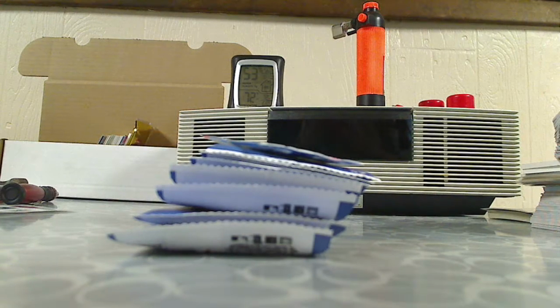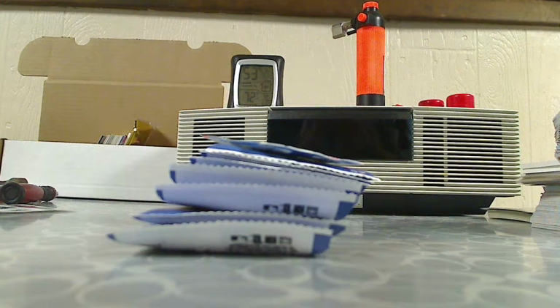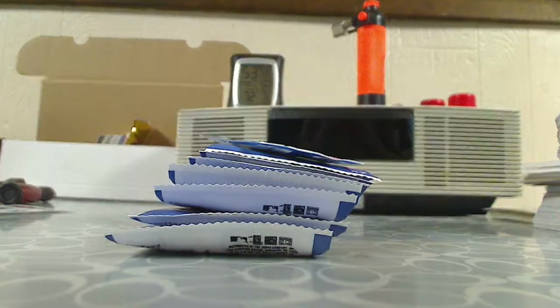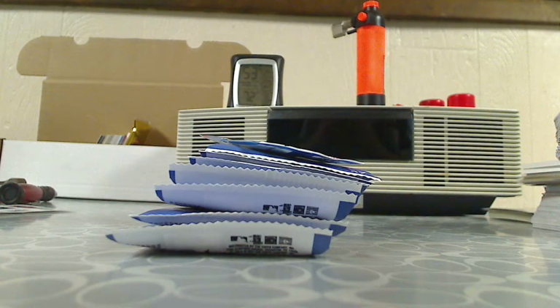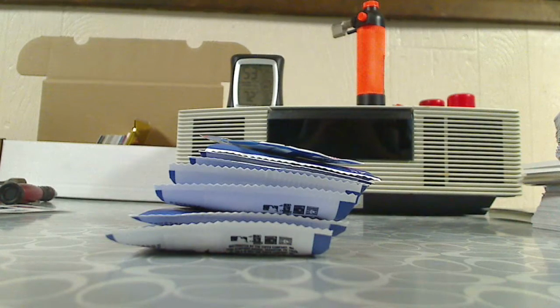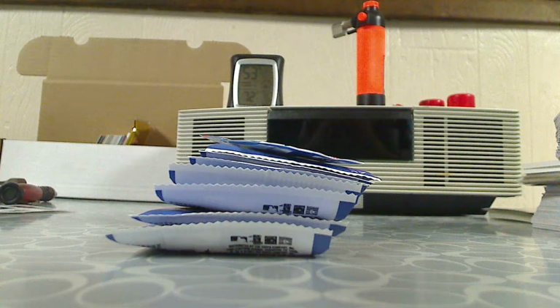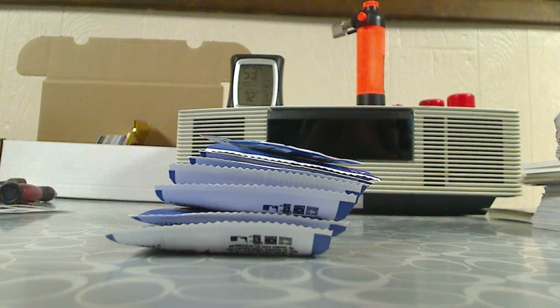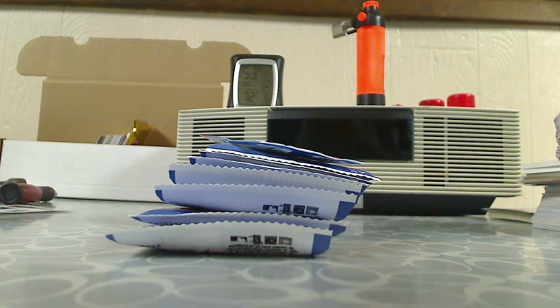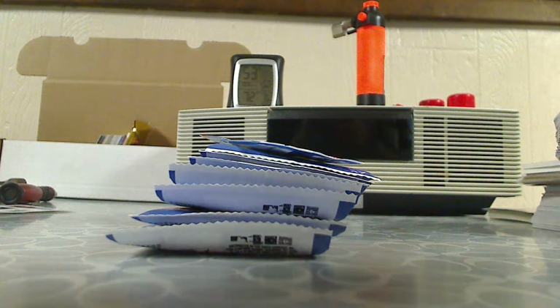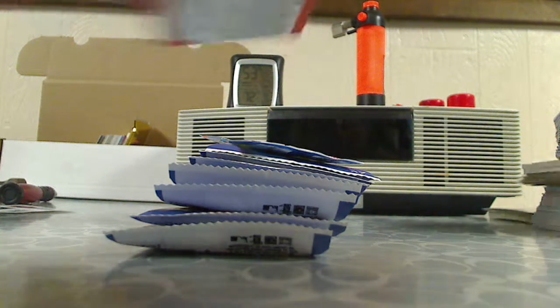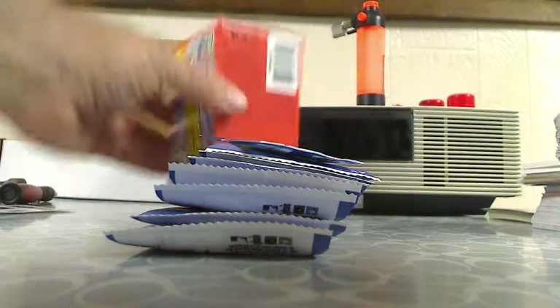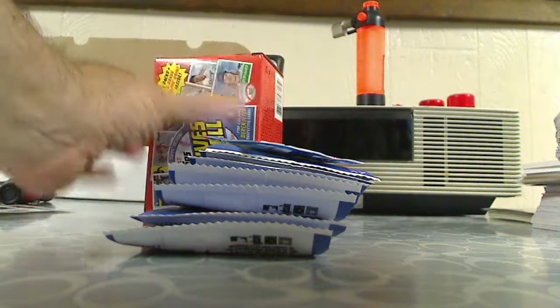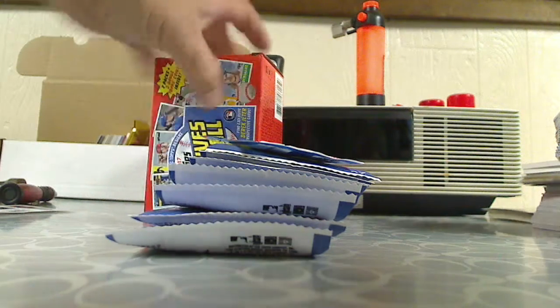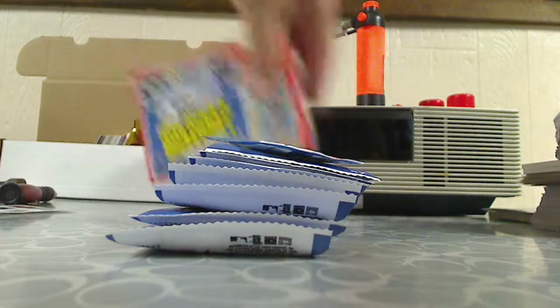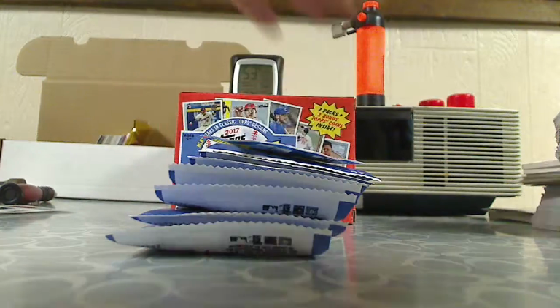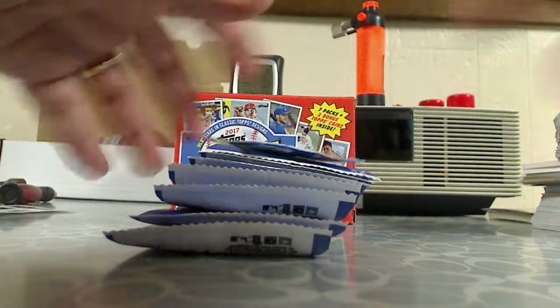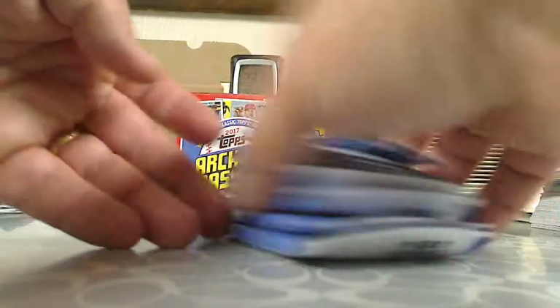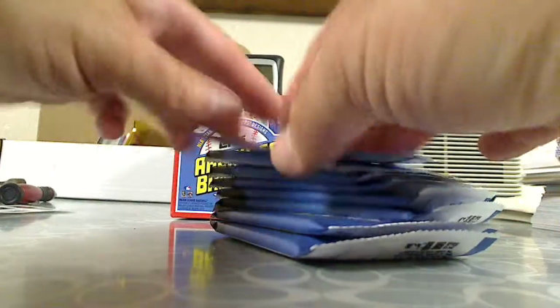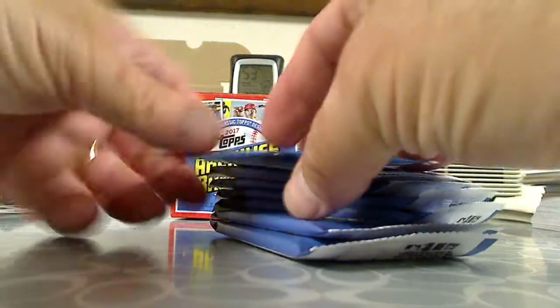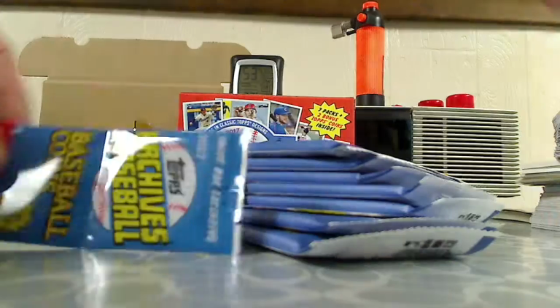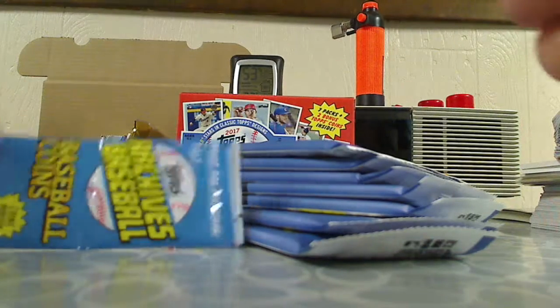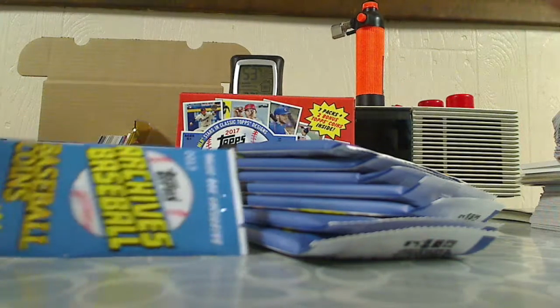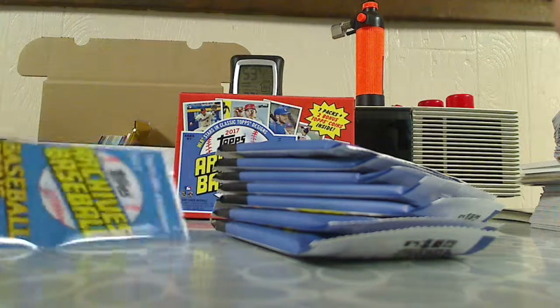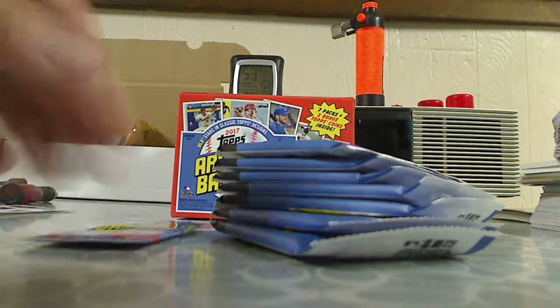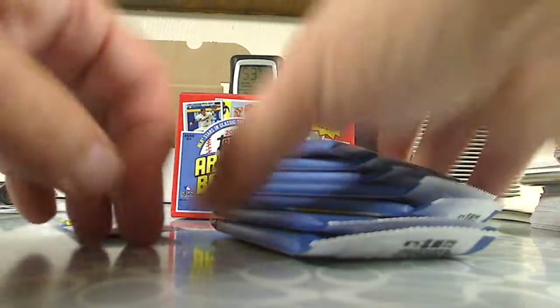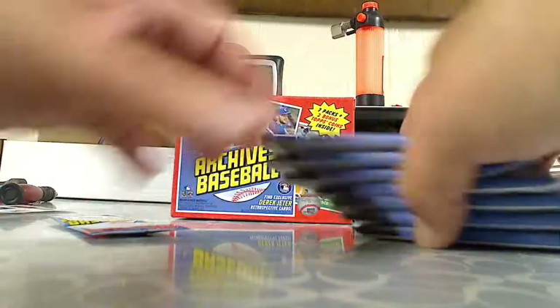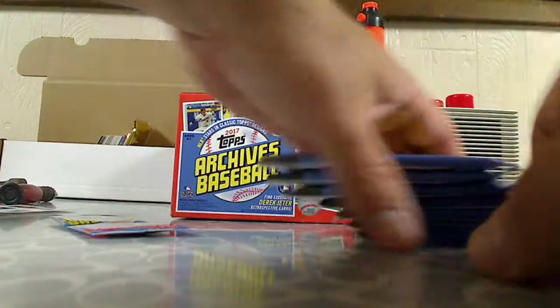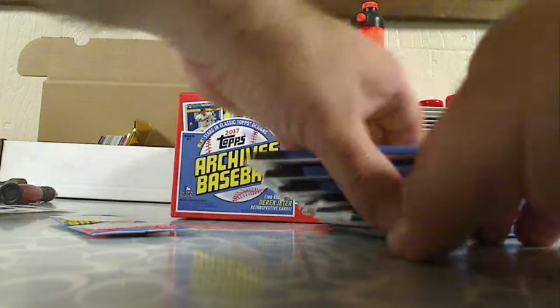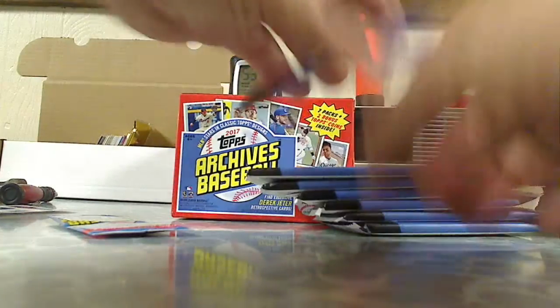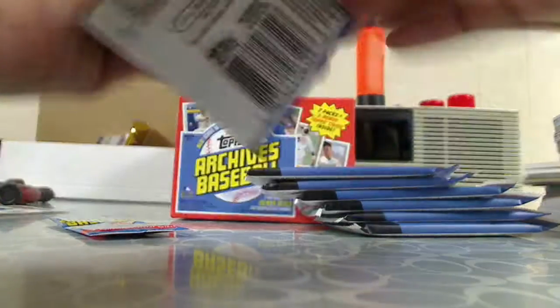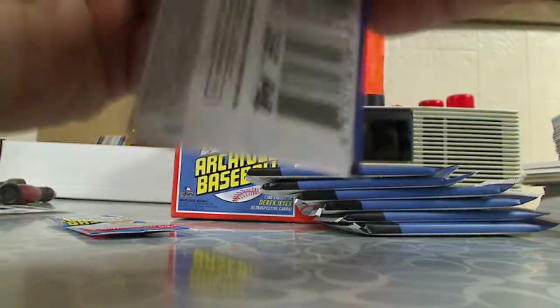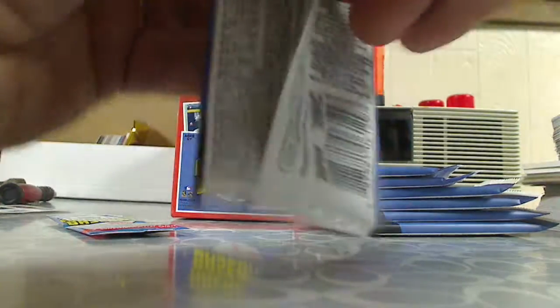Okay, there we go. I'm sure there's all sorts of inserts in there. These are the coins, and then the packs. So let's open up the packs first.